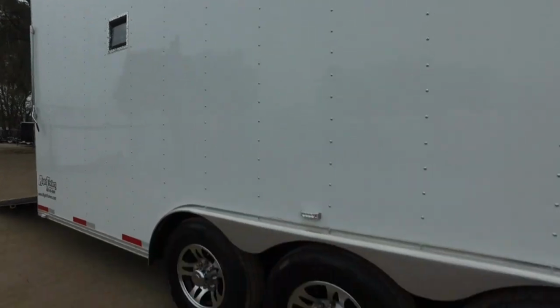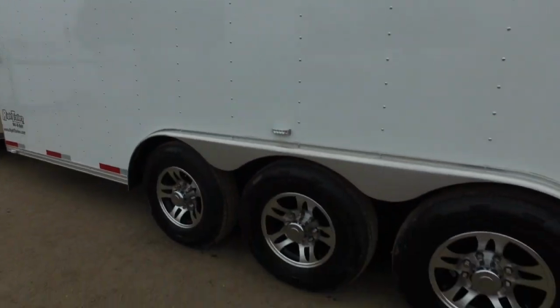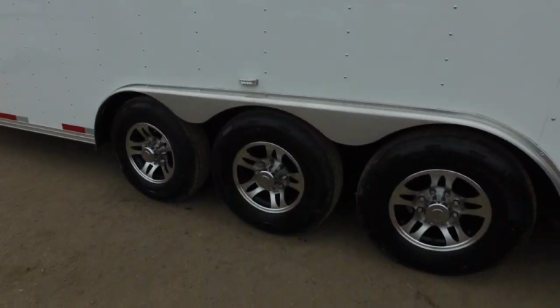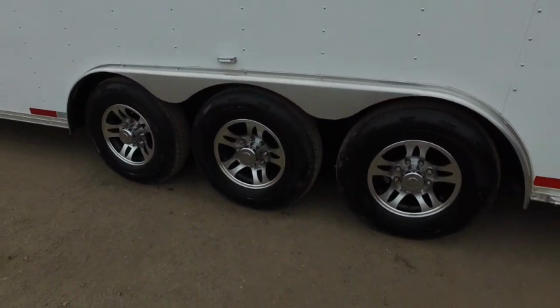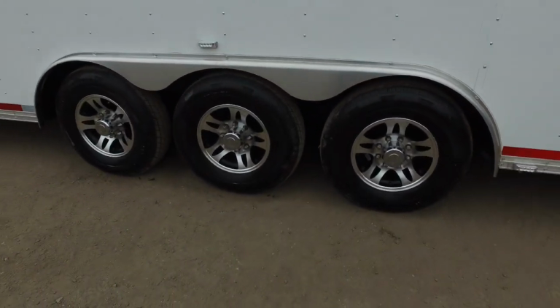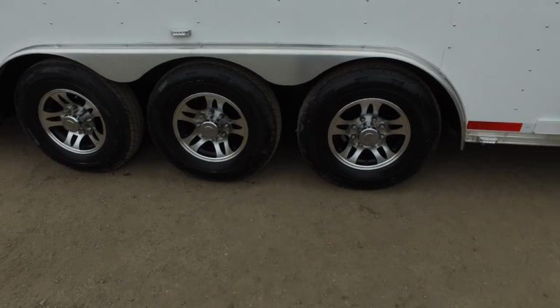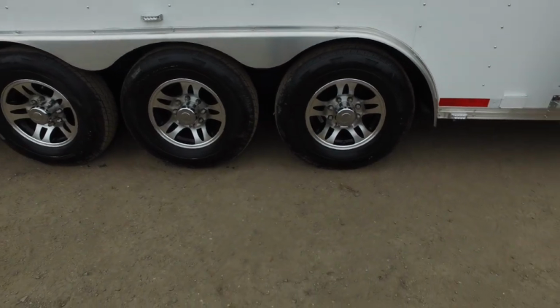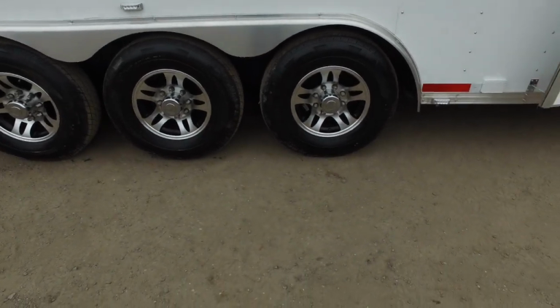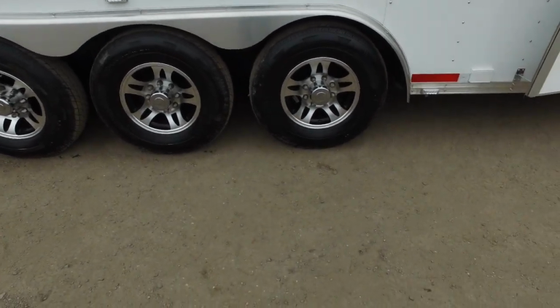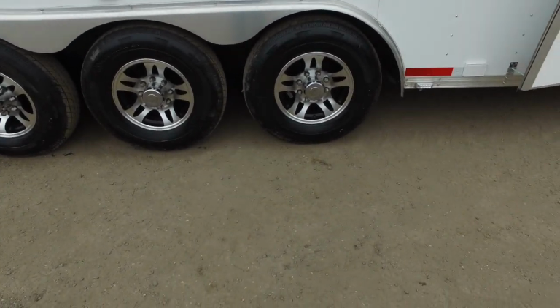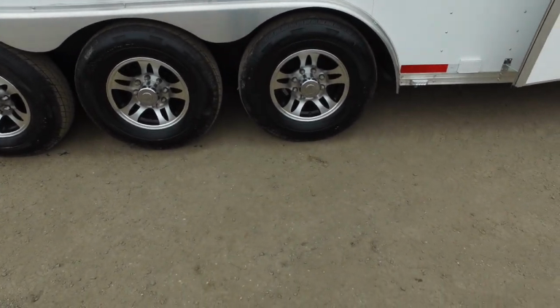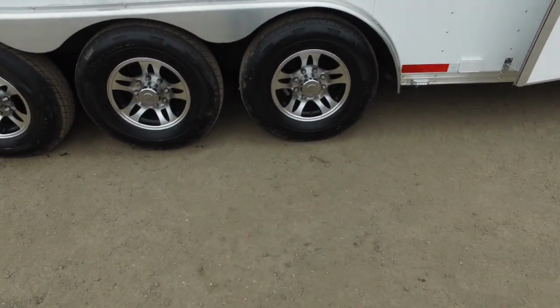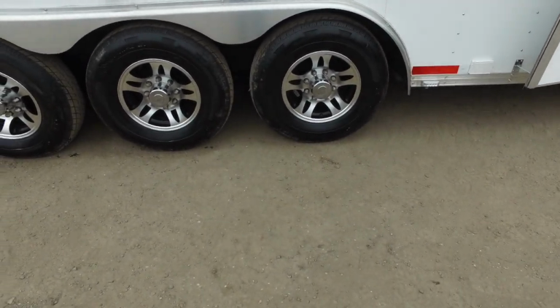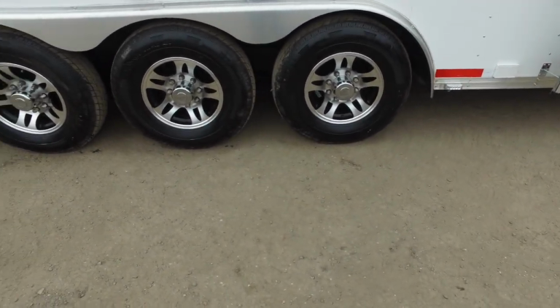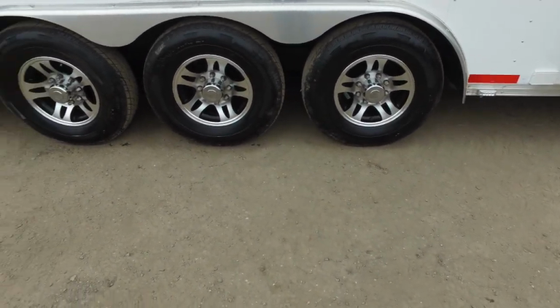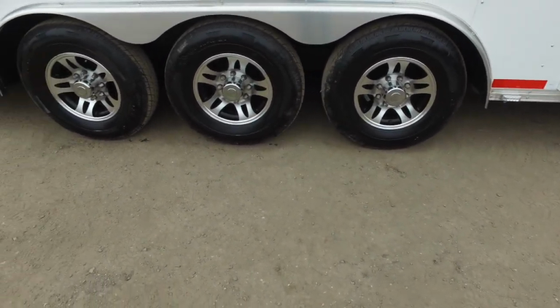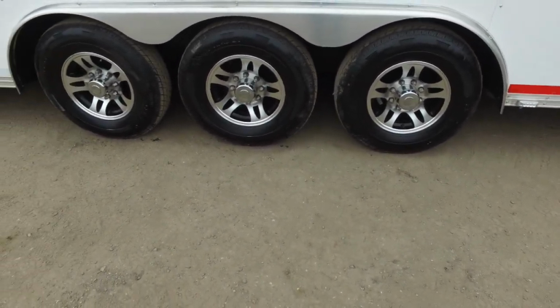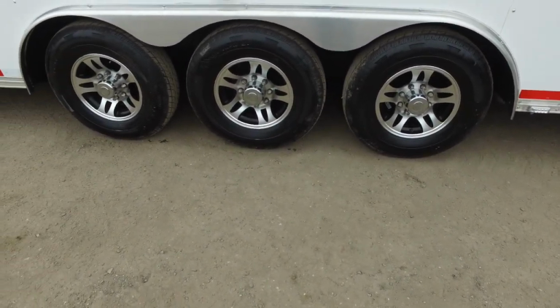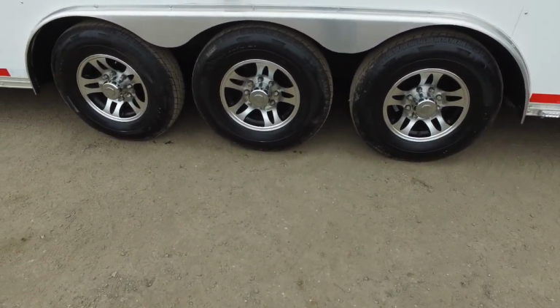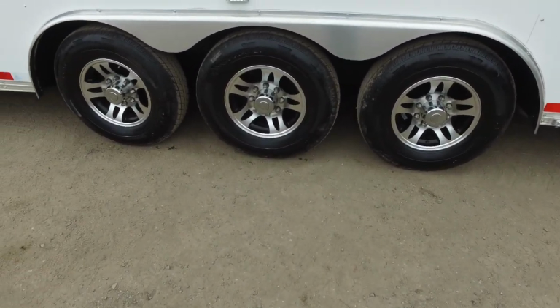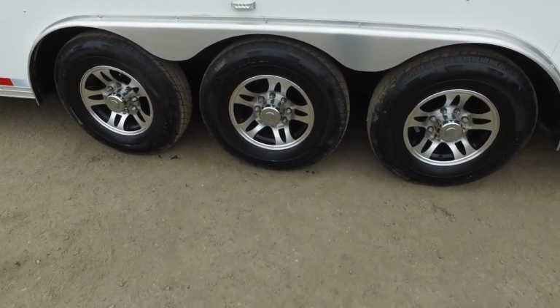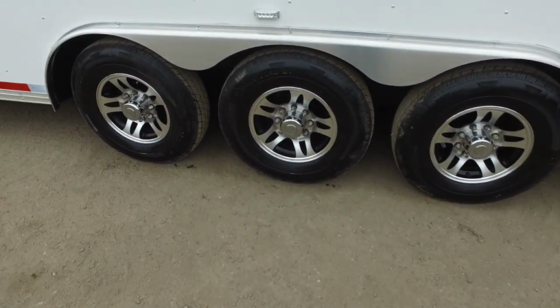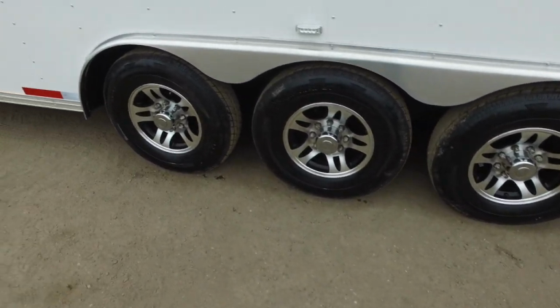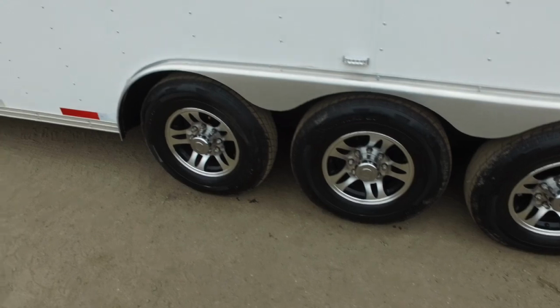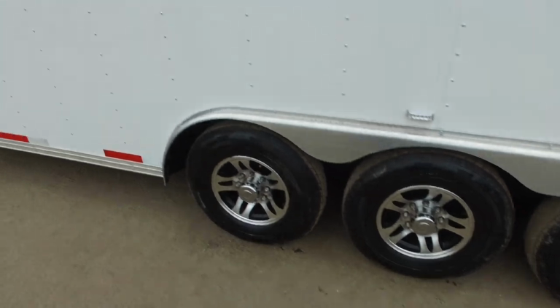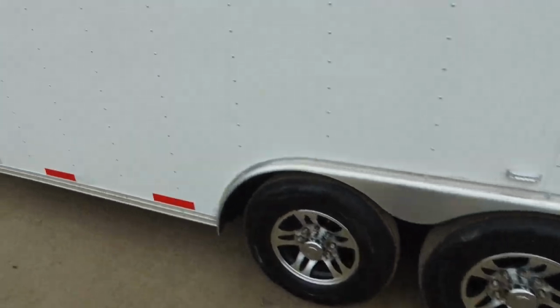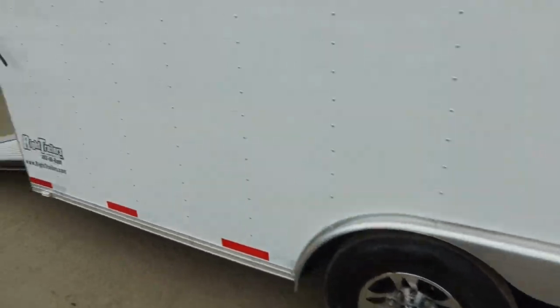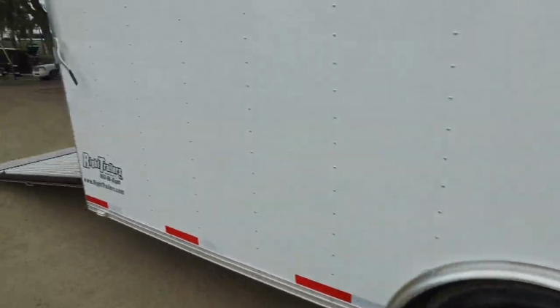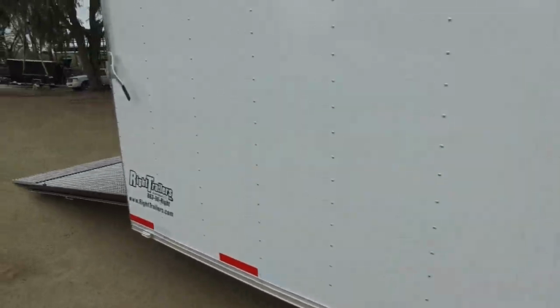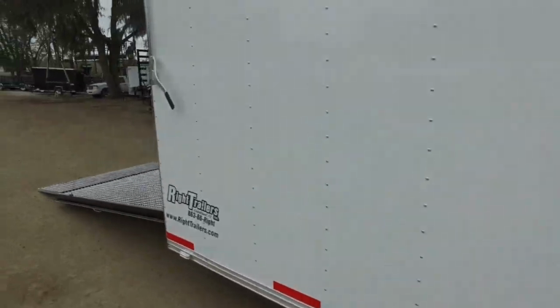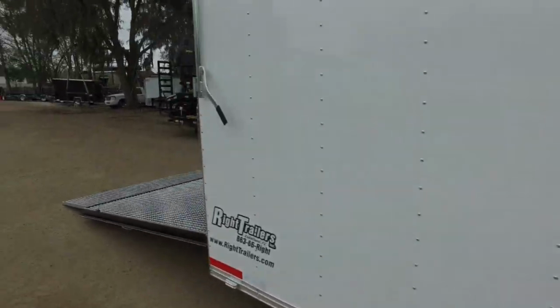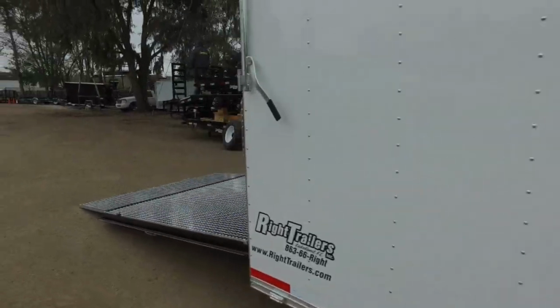We've got 16-inch wheels with 16-inch tires — they're 8-lug. LED lights all the way around.